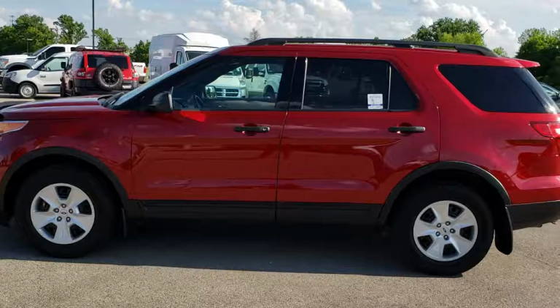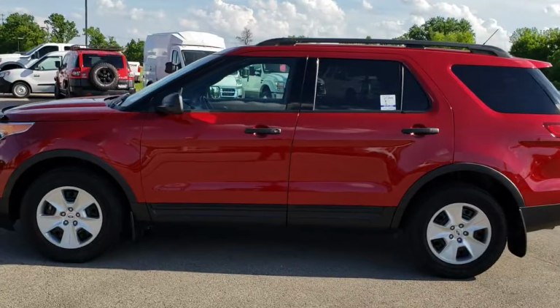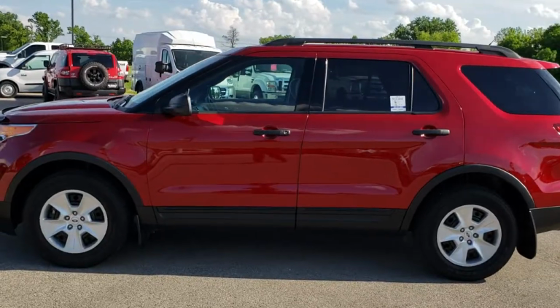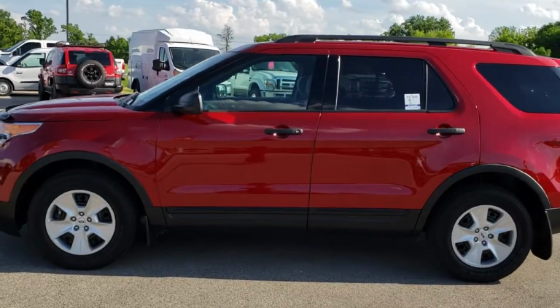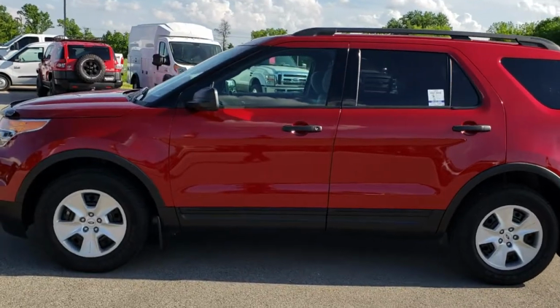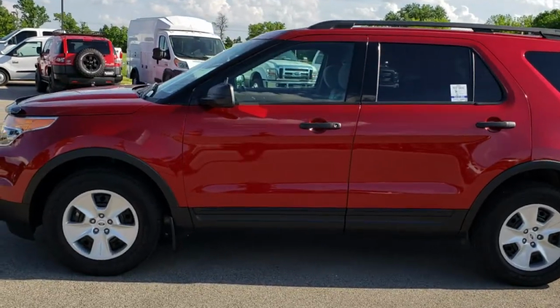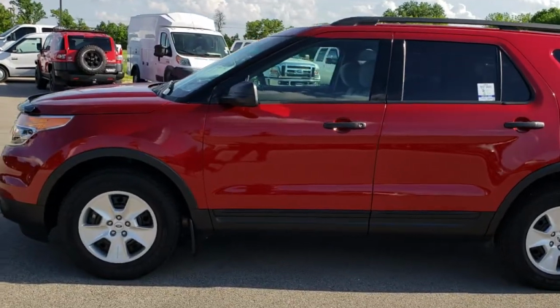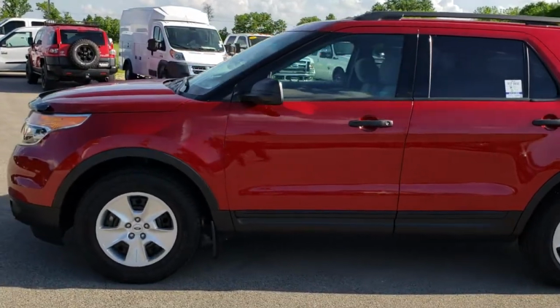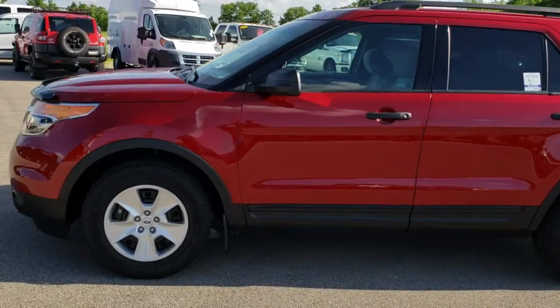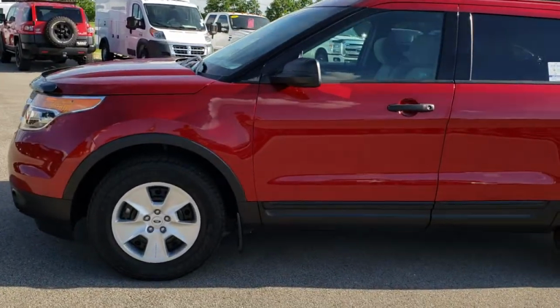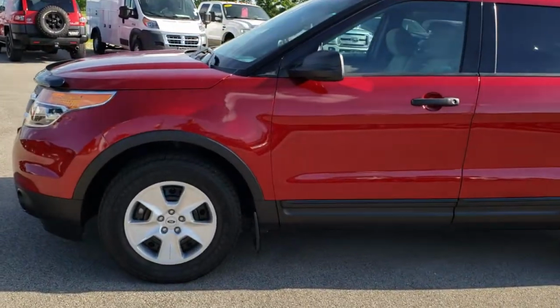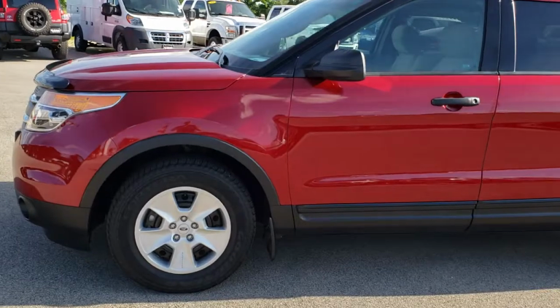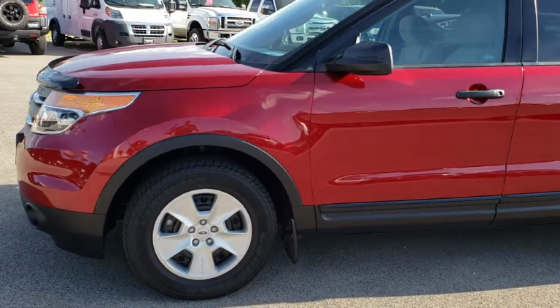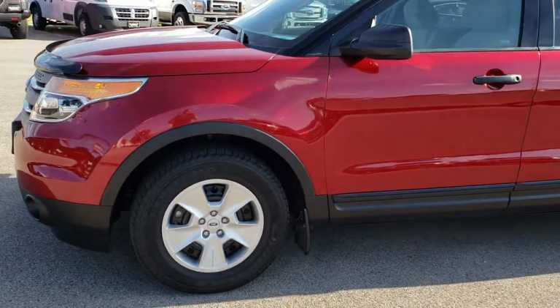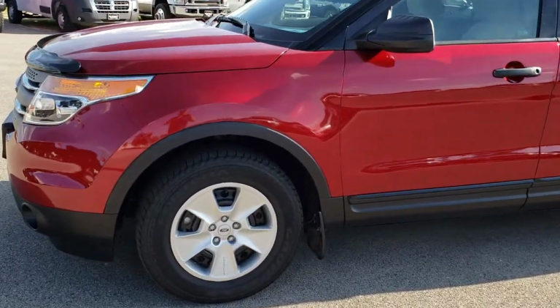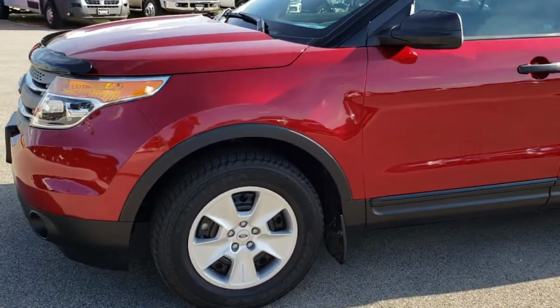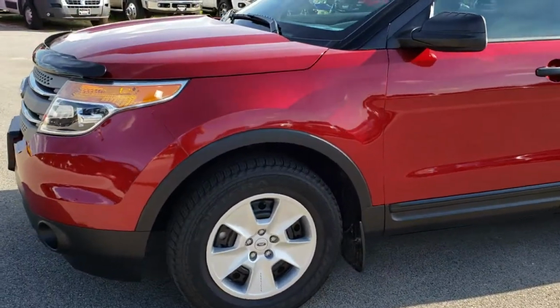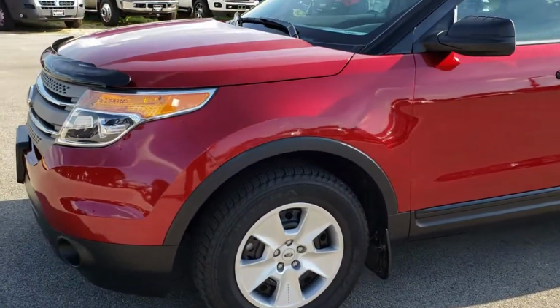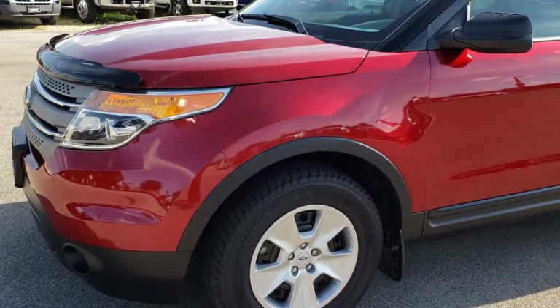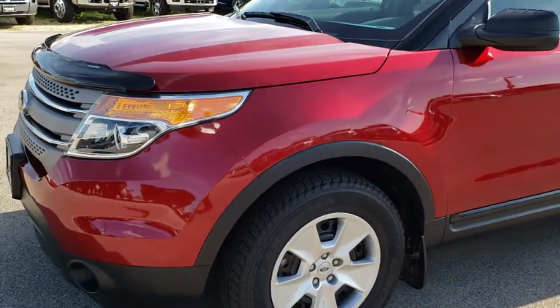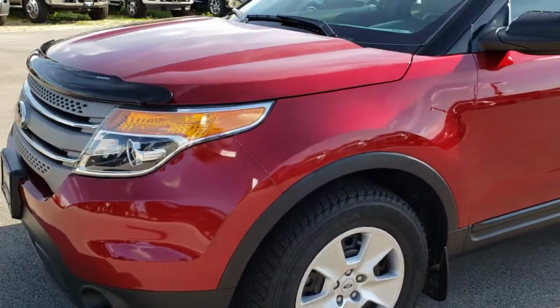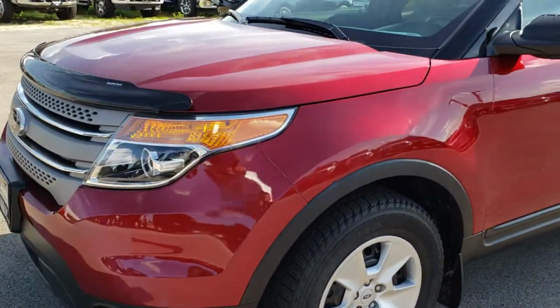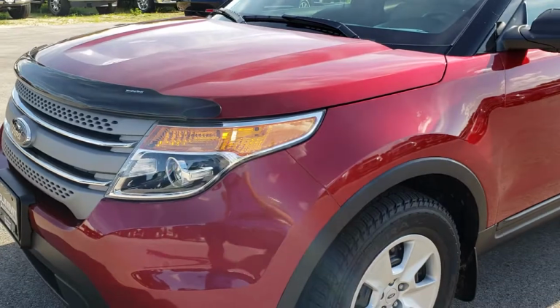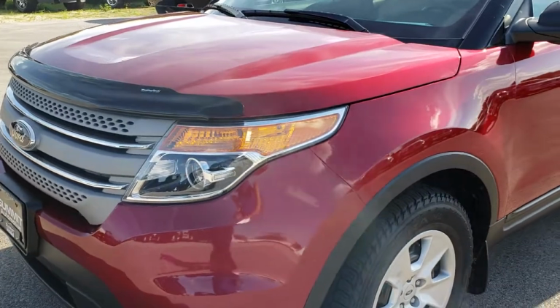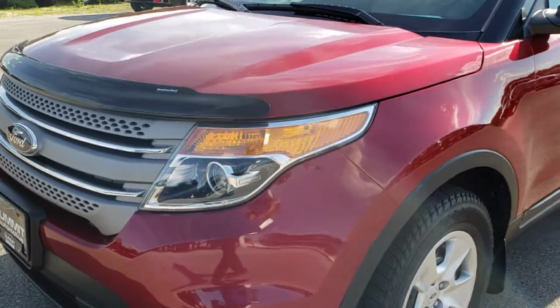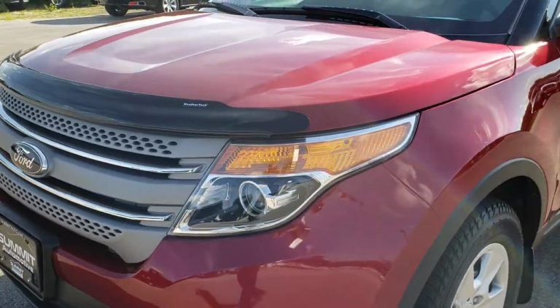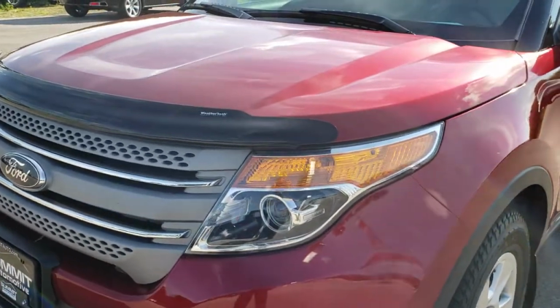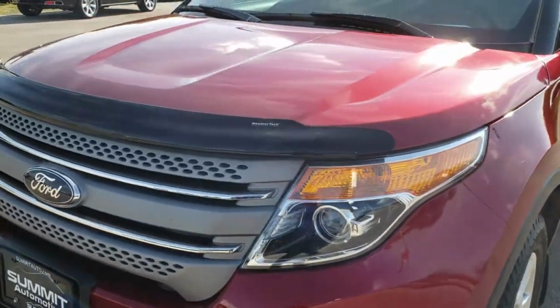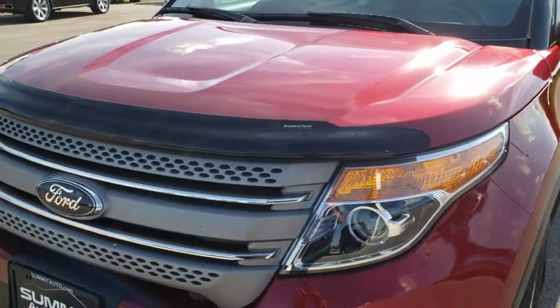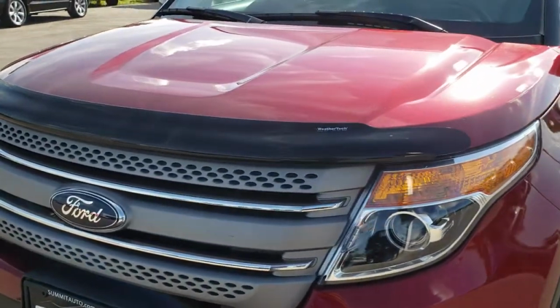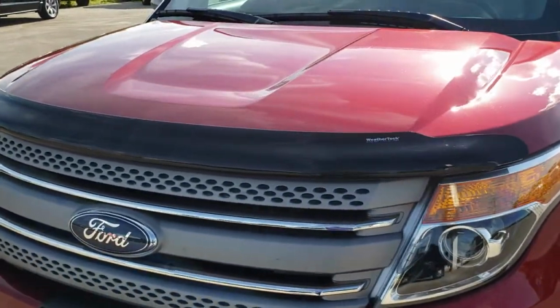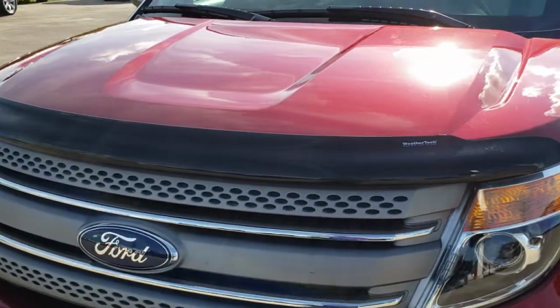This is stock number HA293A. We are here at Summit Automotive in Fond du Lac, Wisconsin, your new and used SUV headquarters. Today we are checking out this super clean 2014 Ford Explorer.